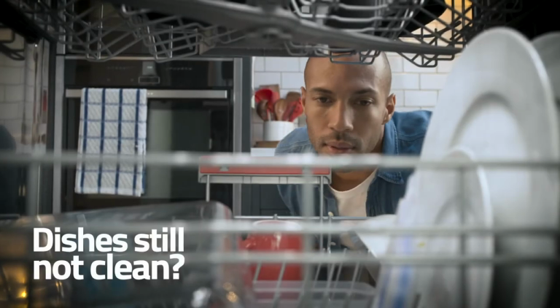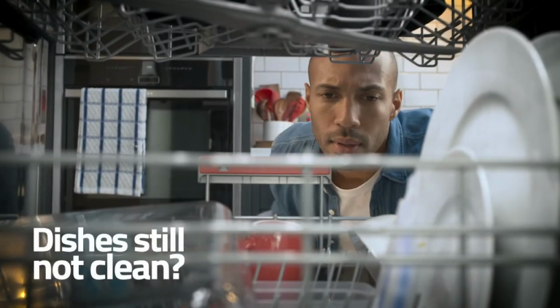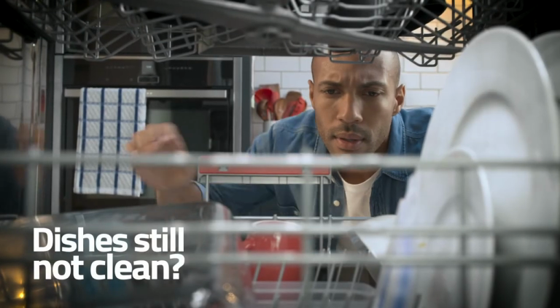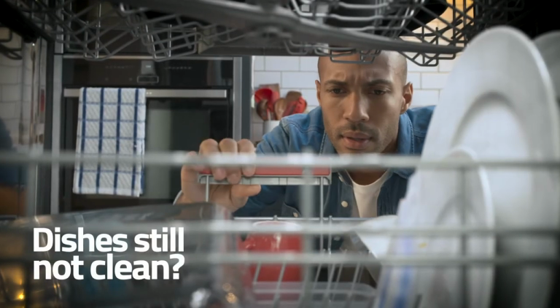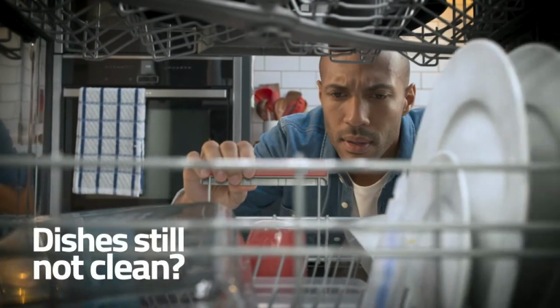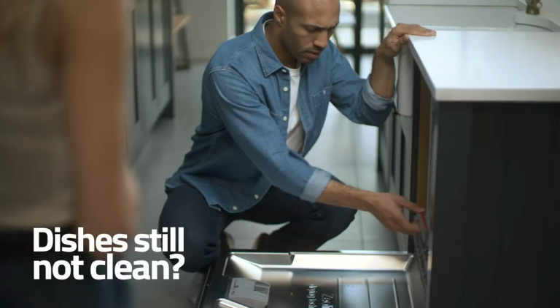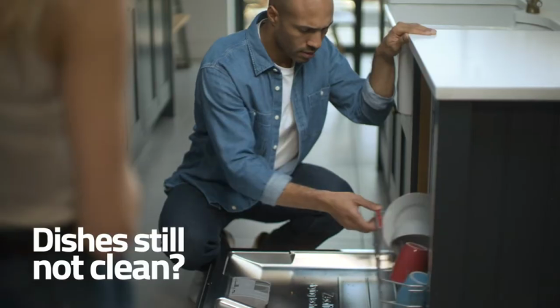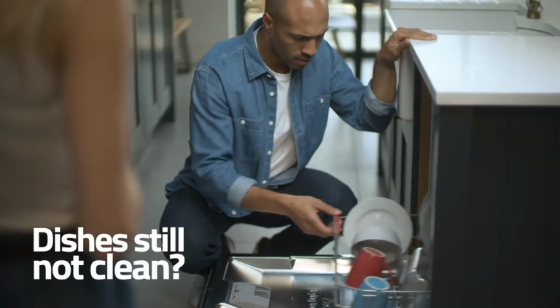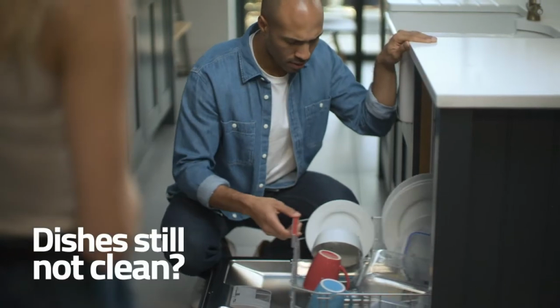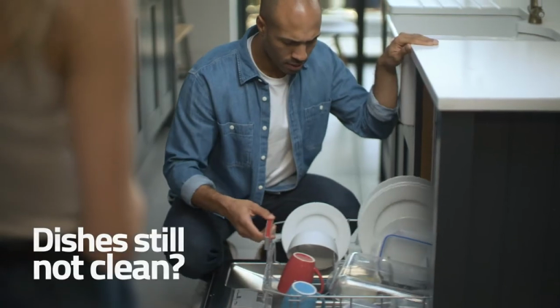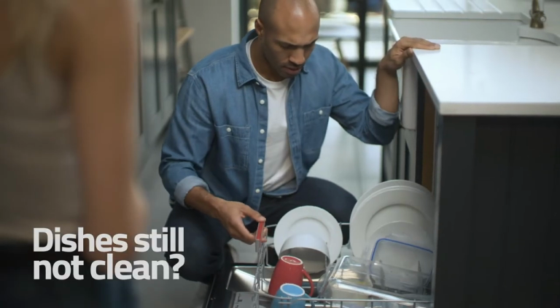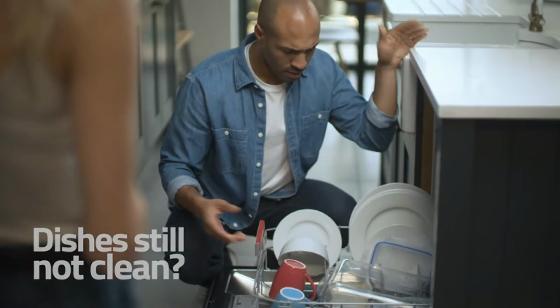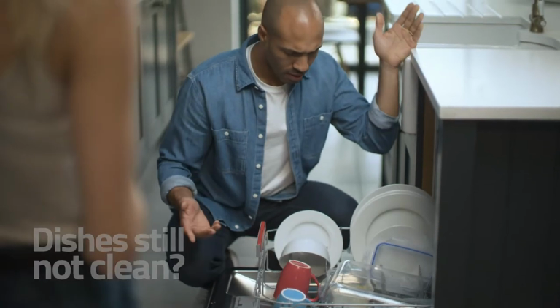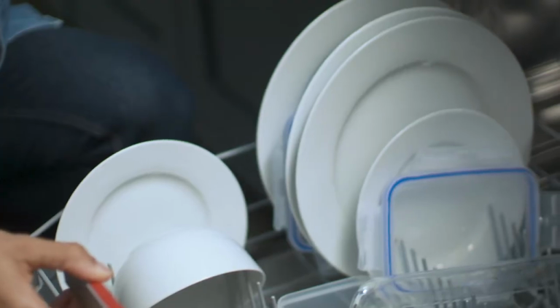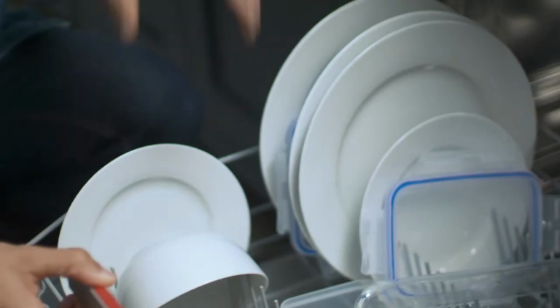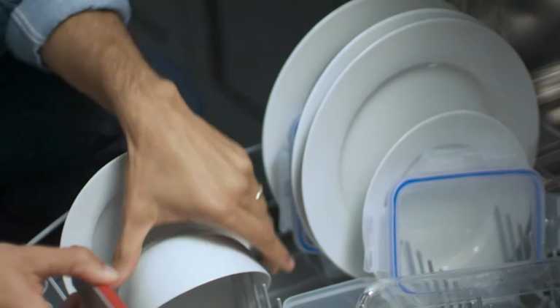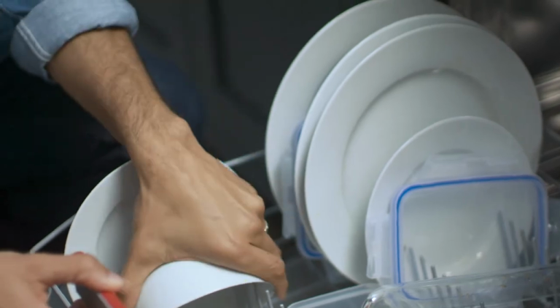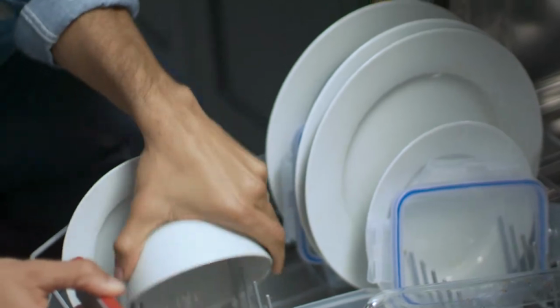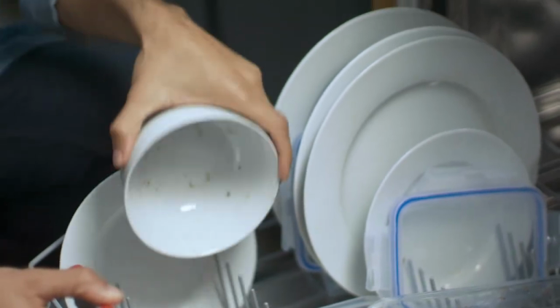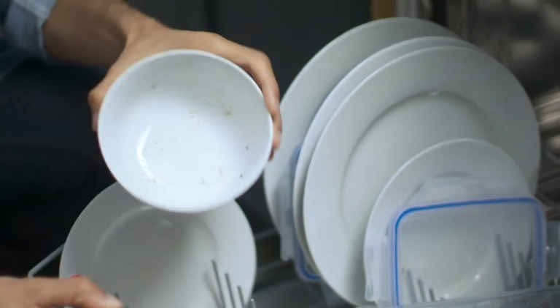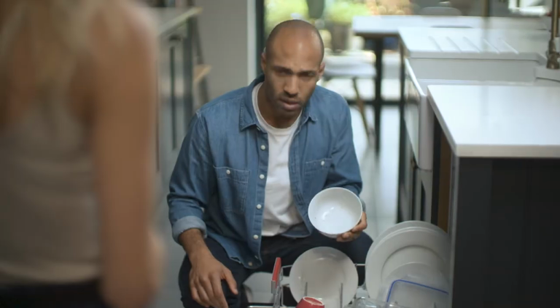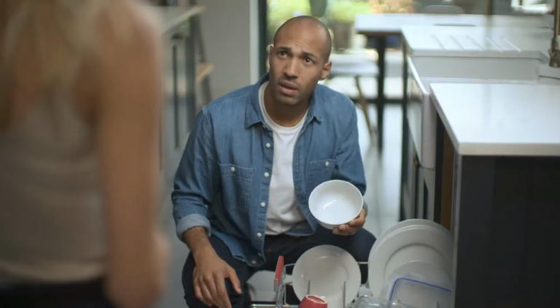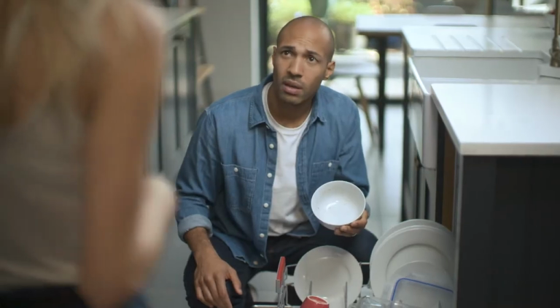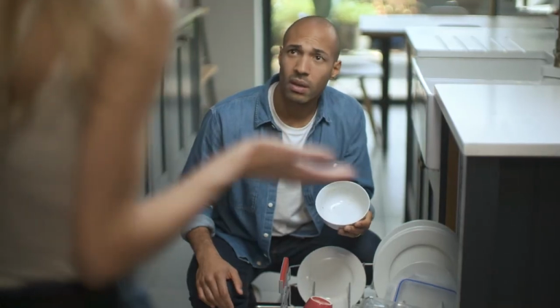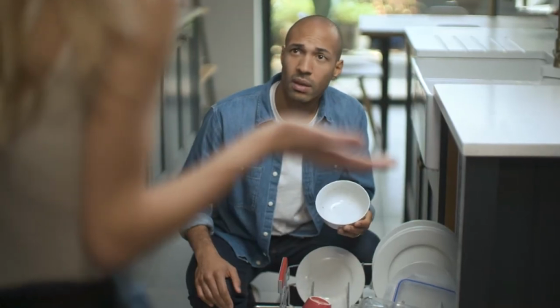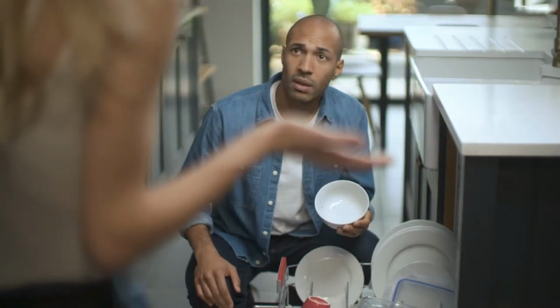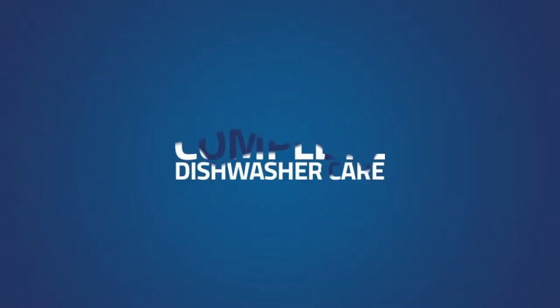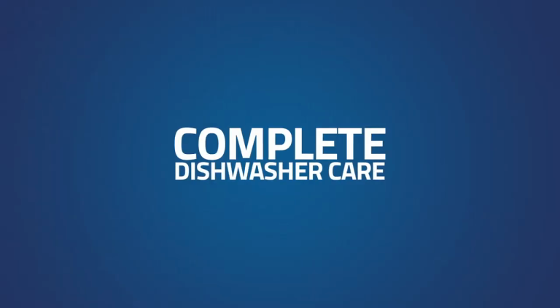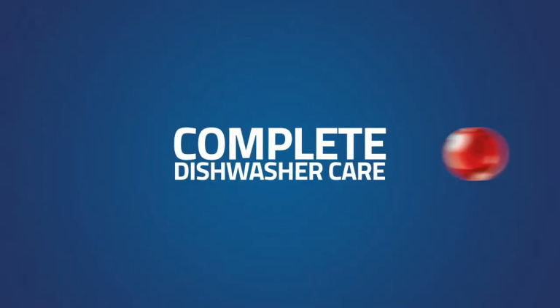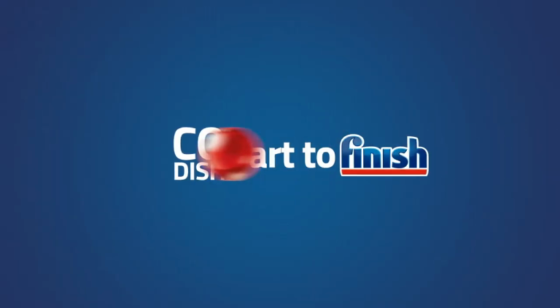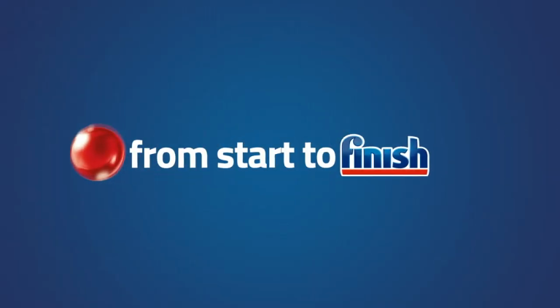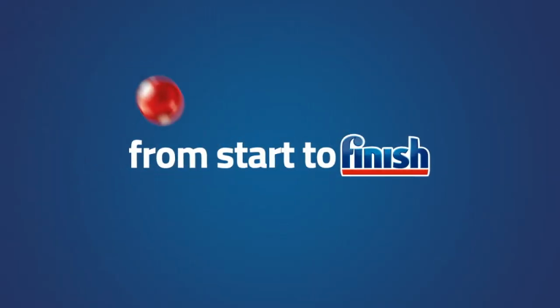No matter how great your dishwasher is, loading it poorly can negatively impact cleaning performance. Follow a few simple rules for a better clean.